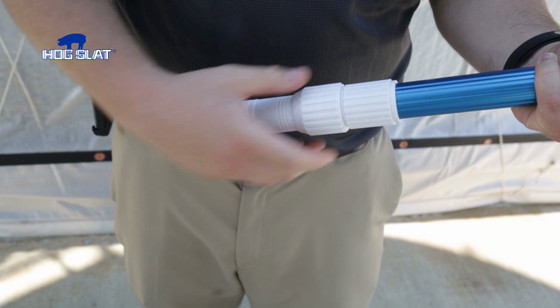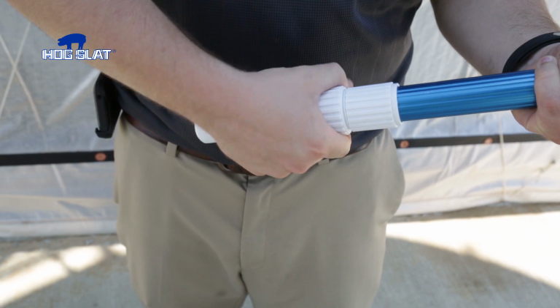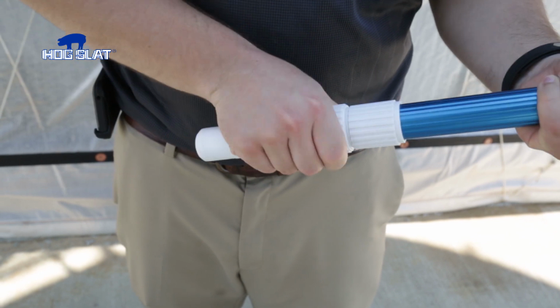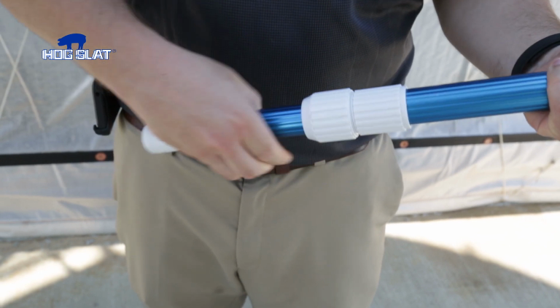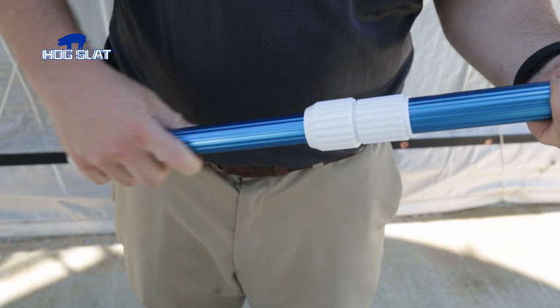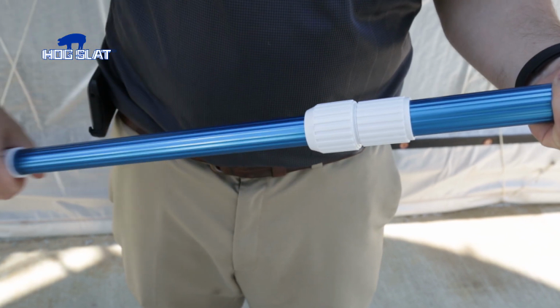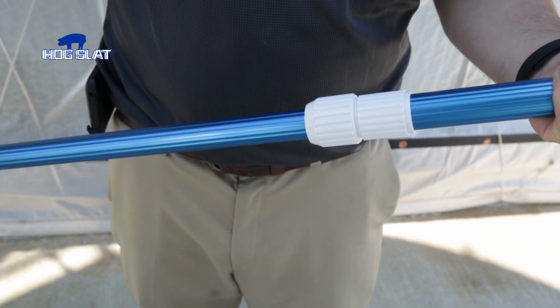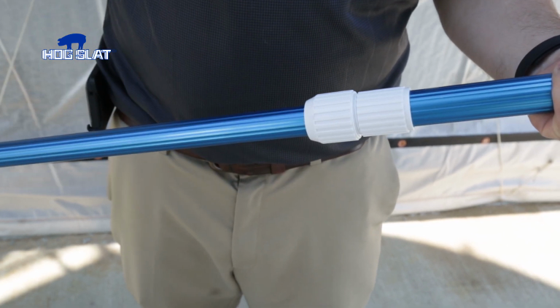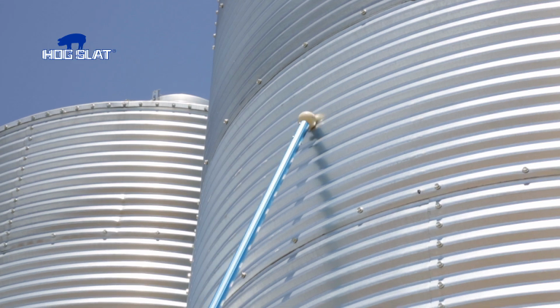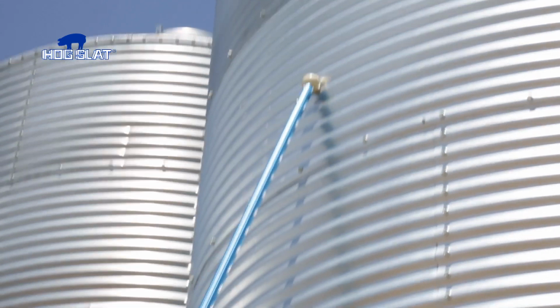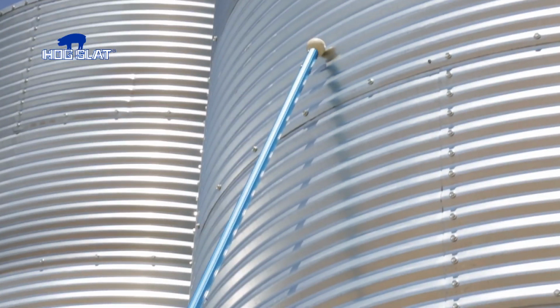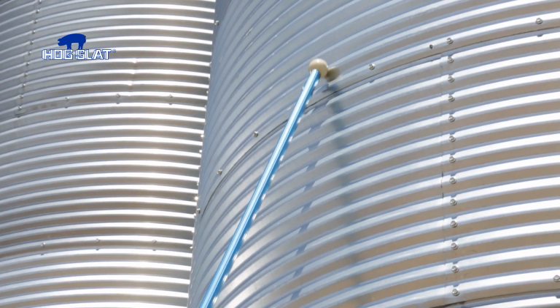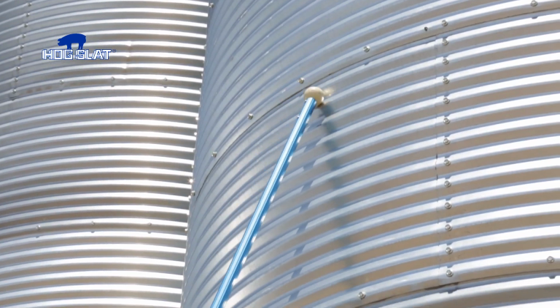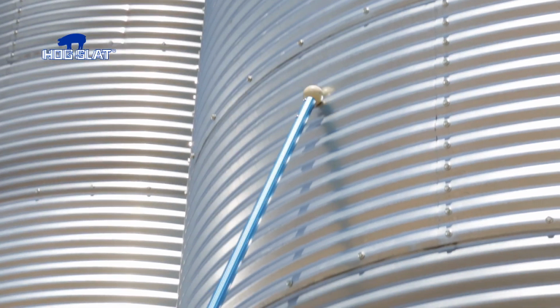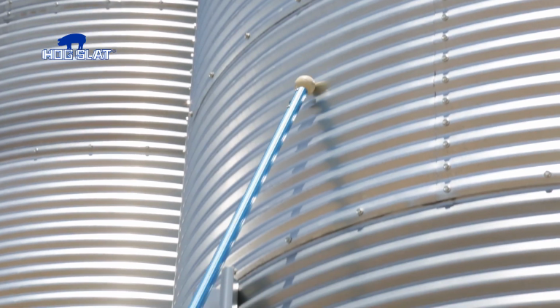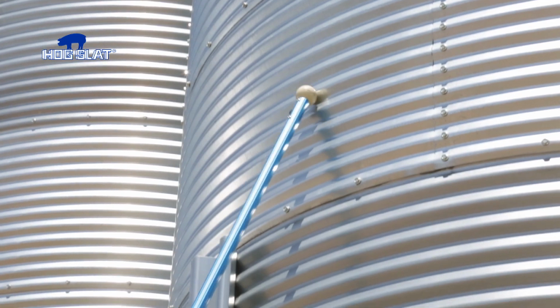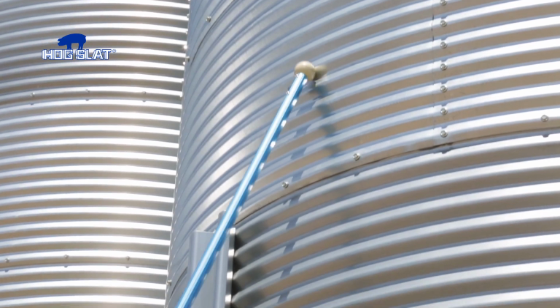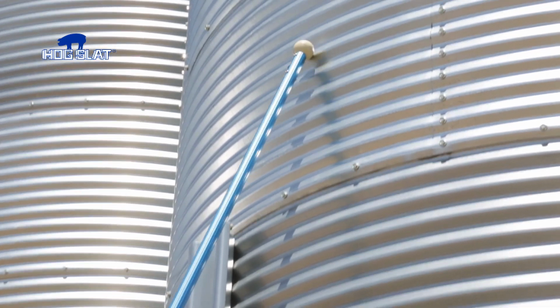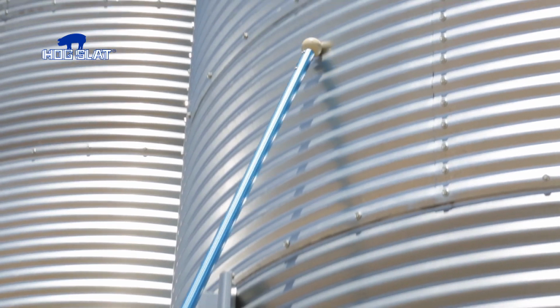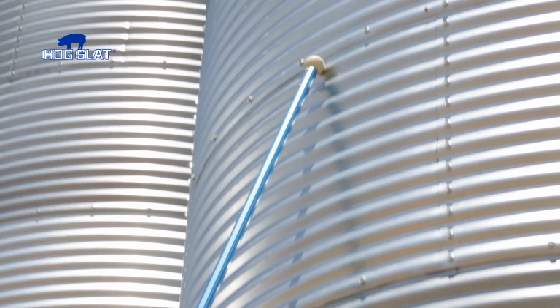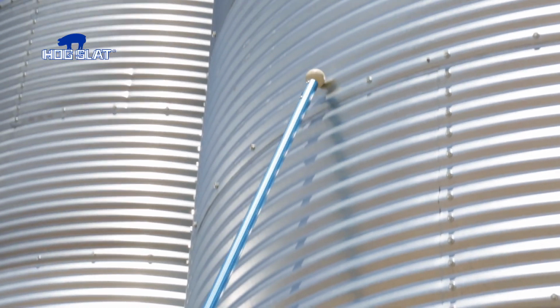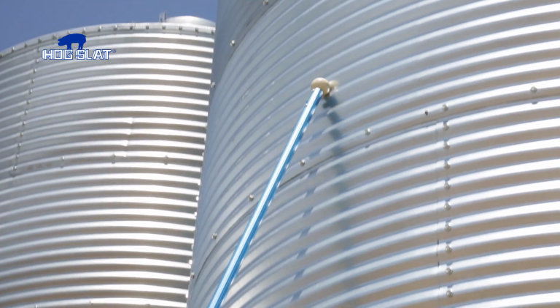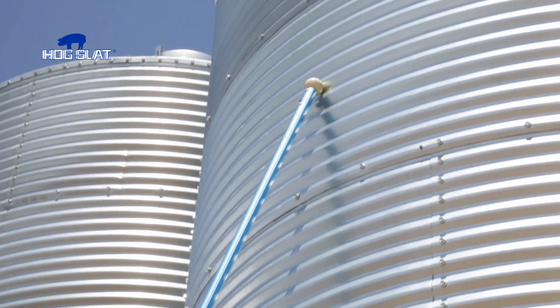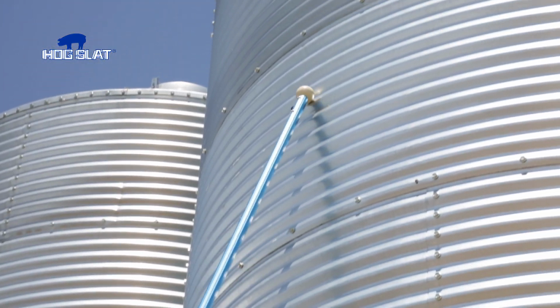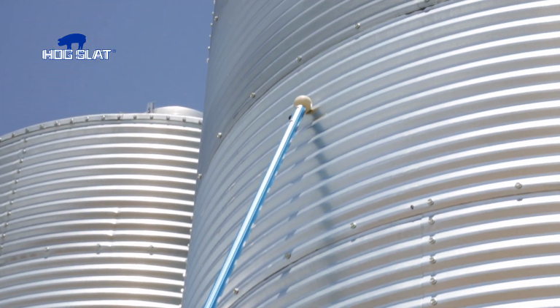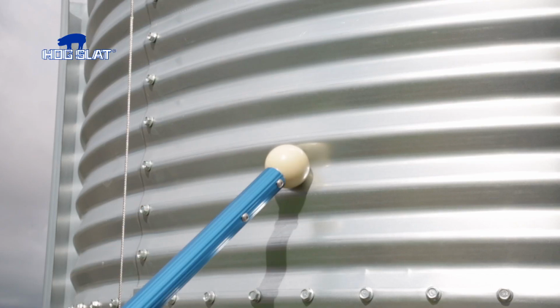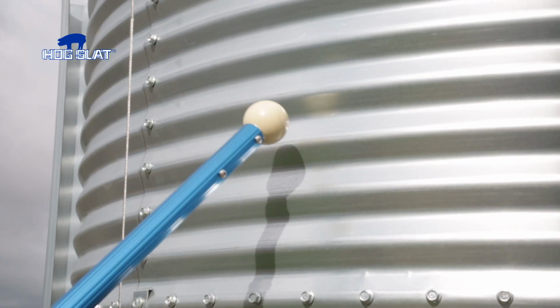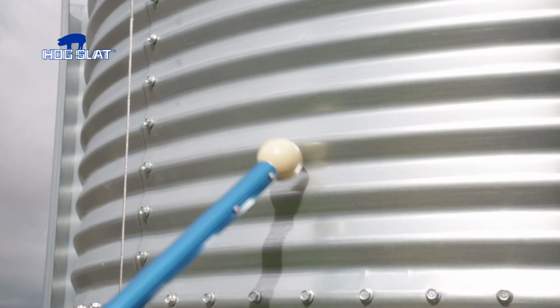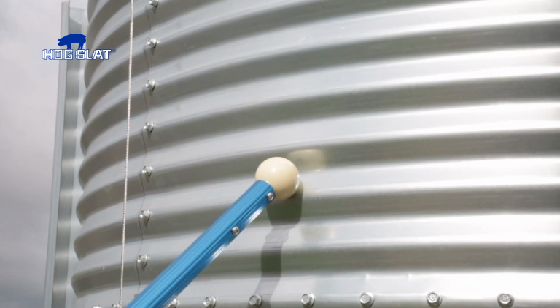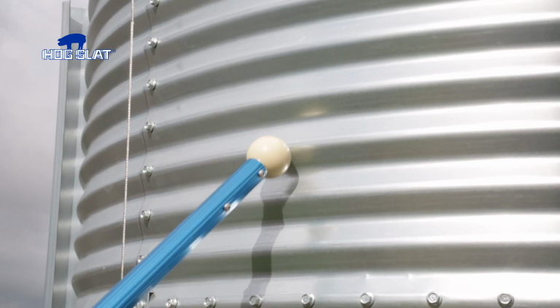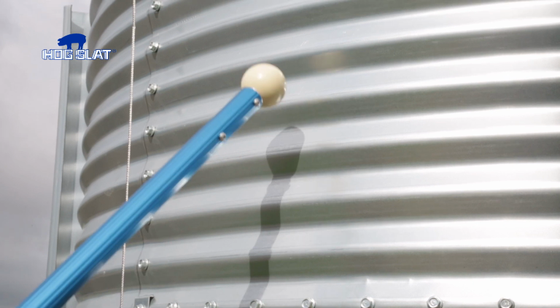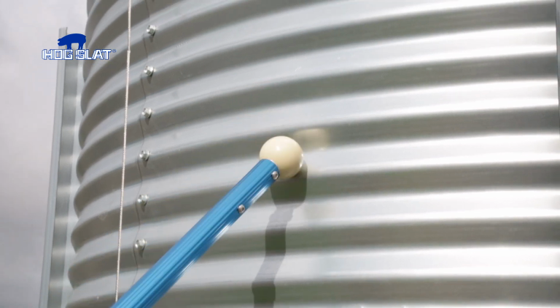To use, simply extend the pole, slide the ball down the side of the bin and listen for the change in sound. Or you can tap the ball against the bin as well.